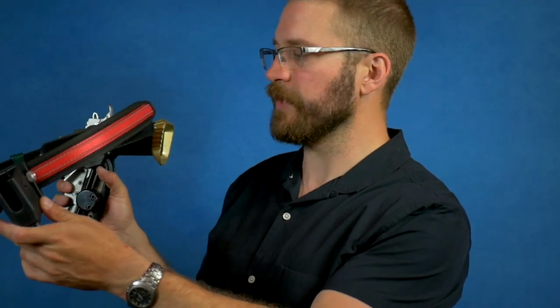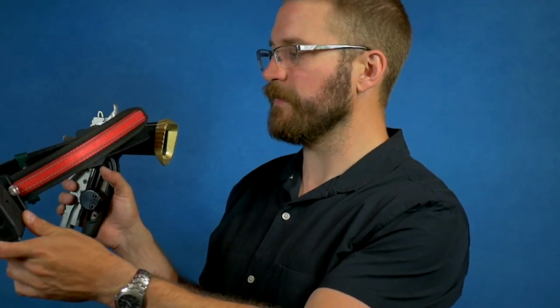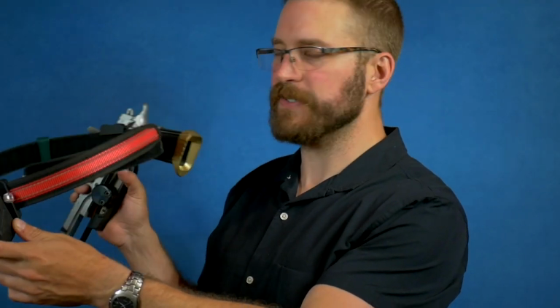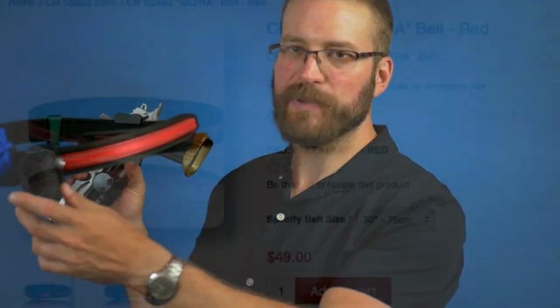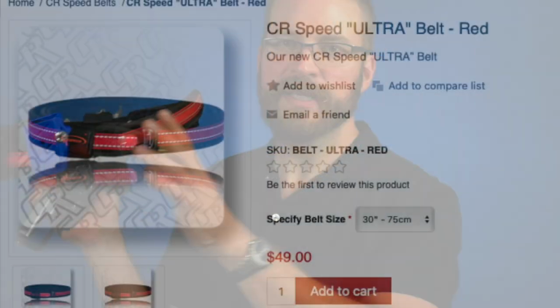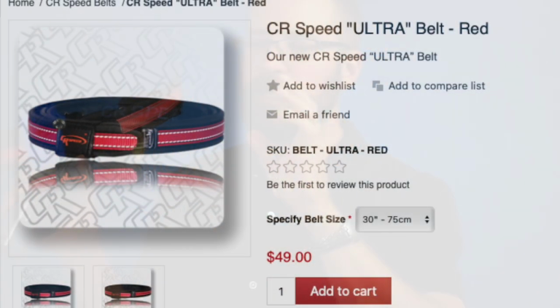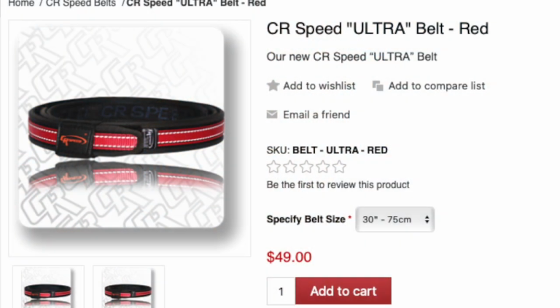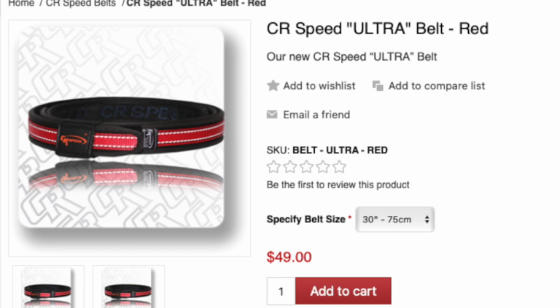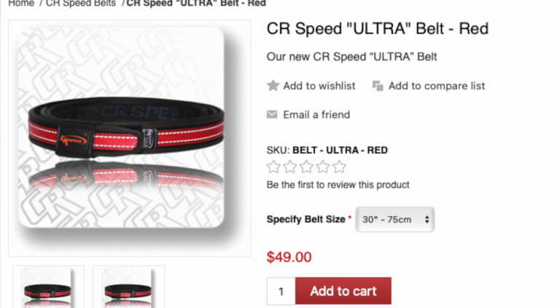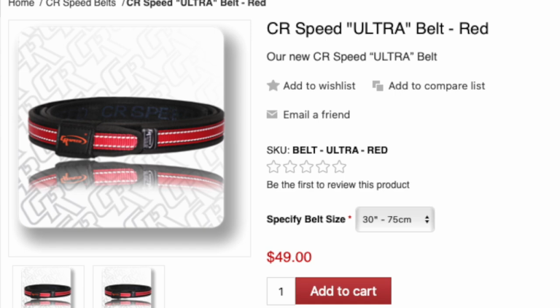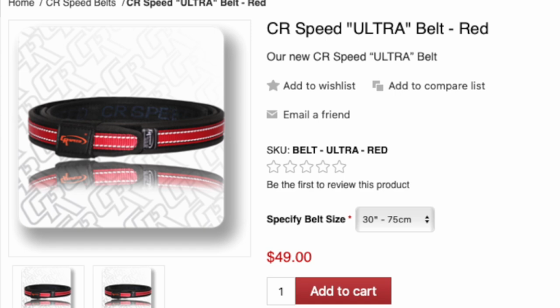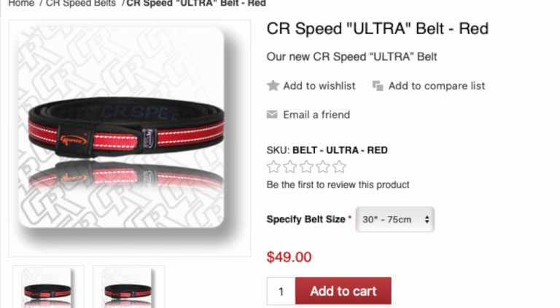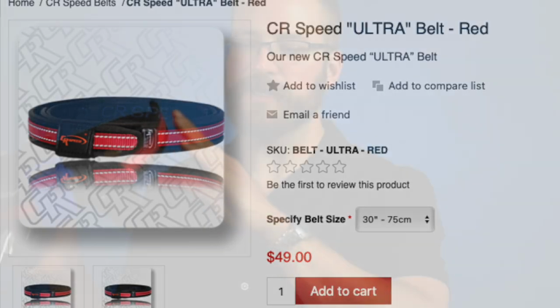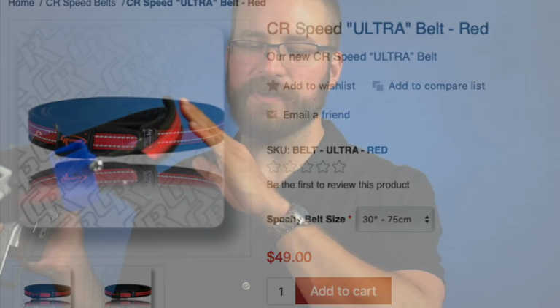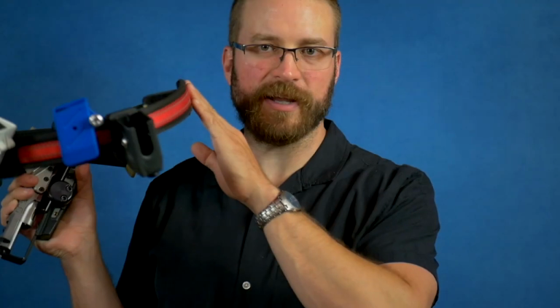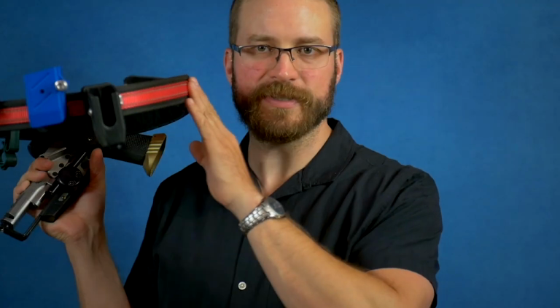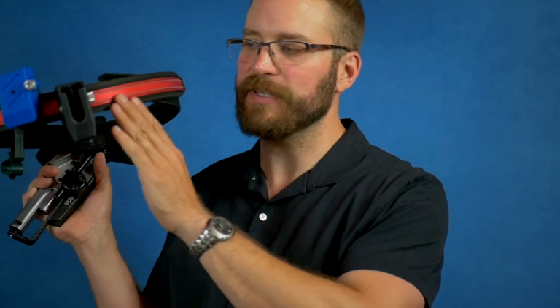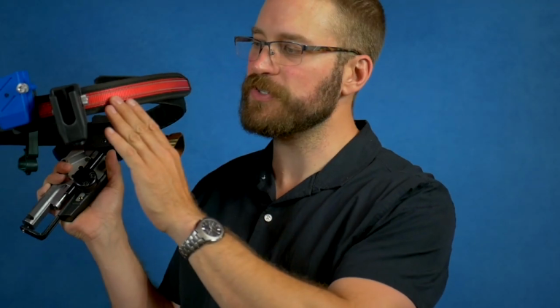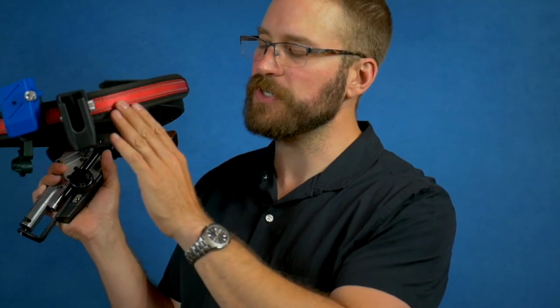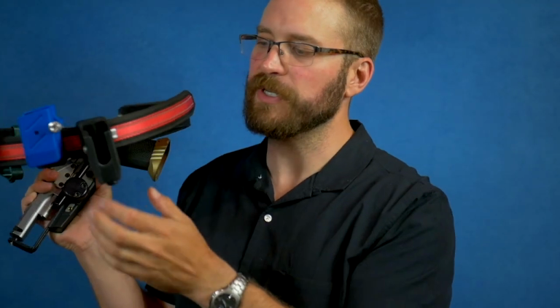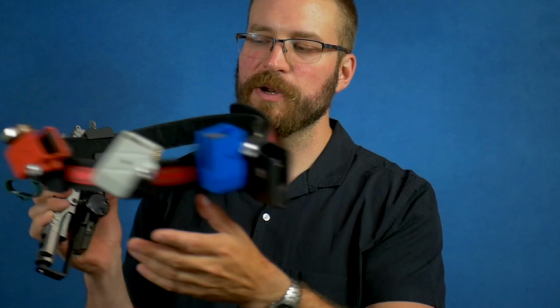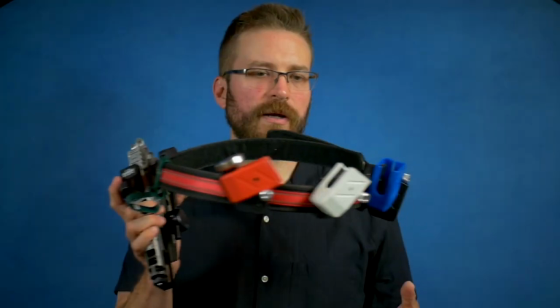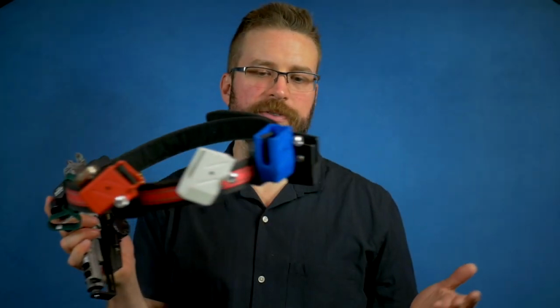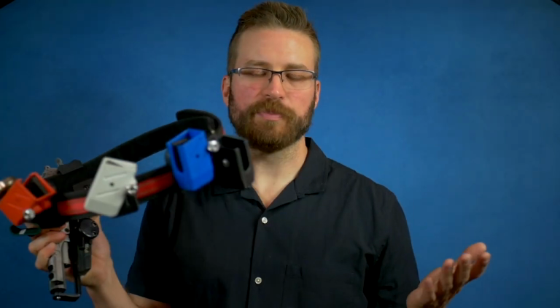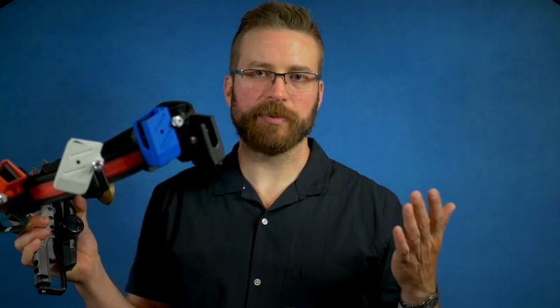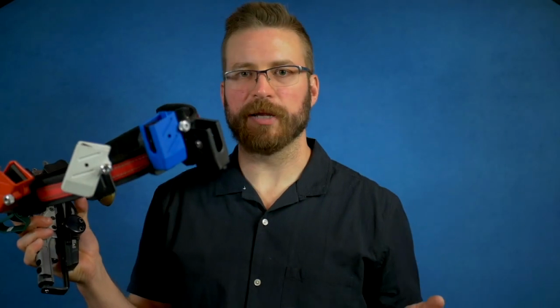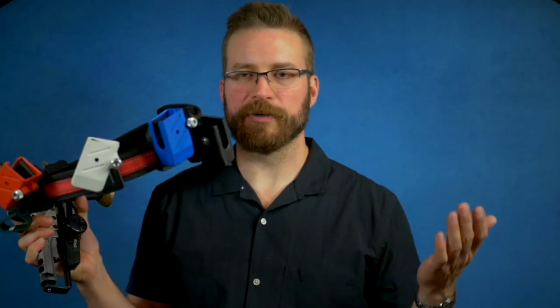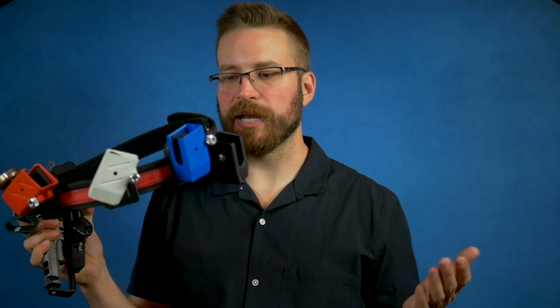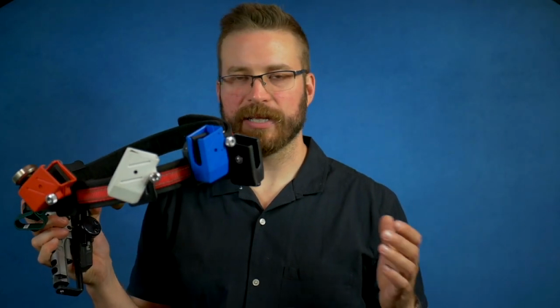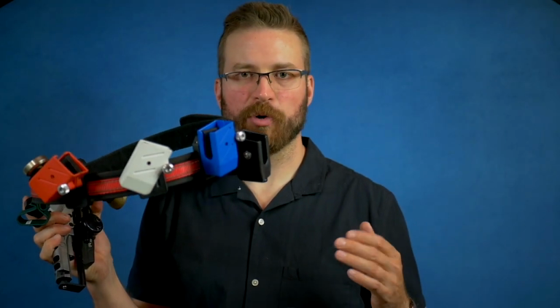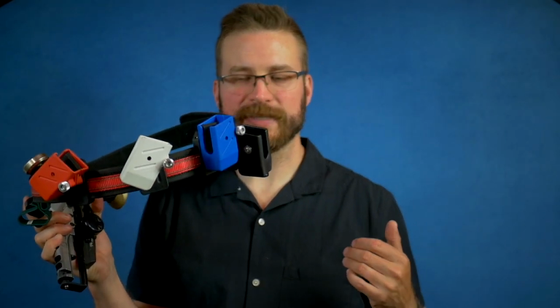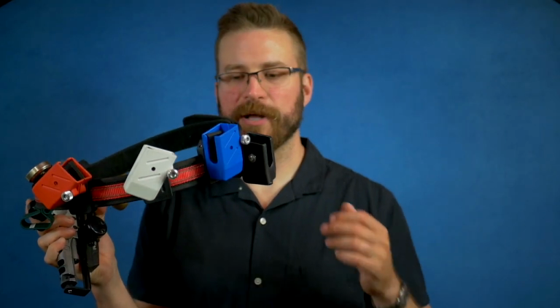The Ultra Belt is about $50 to $60. It is very well stitched, the binding is very good, and it's got nice stylish stitching going down the middle. It's a super premium gun belt — there's really not a lot more I can say about it.